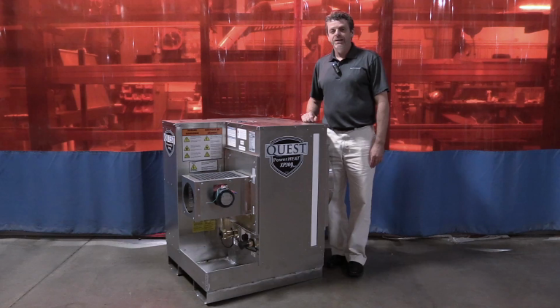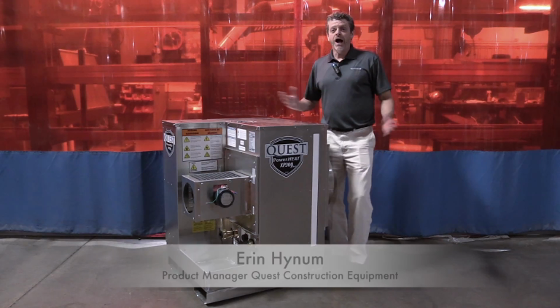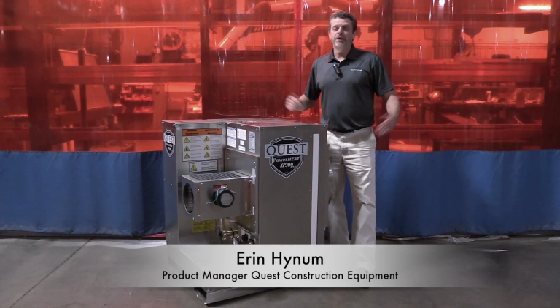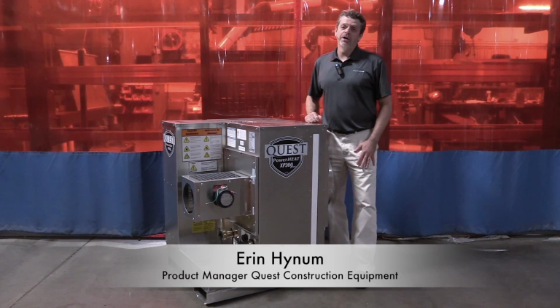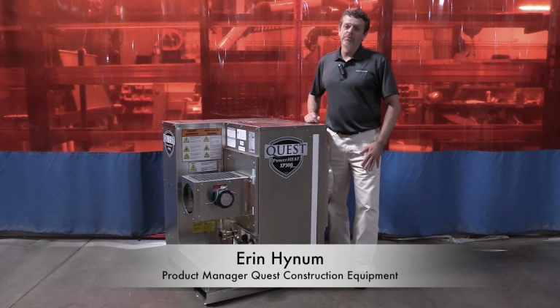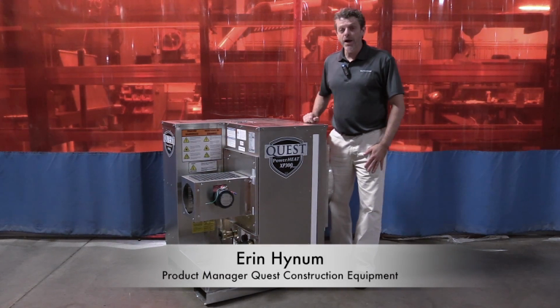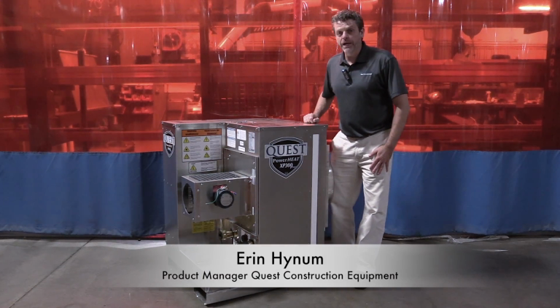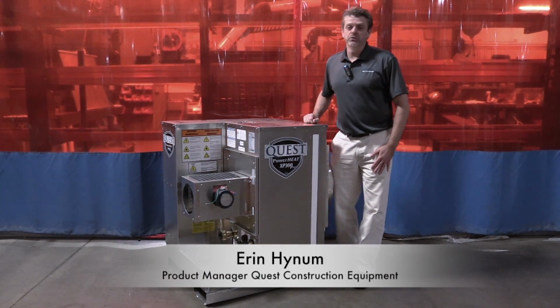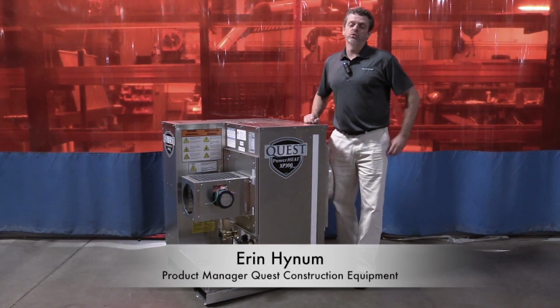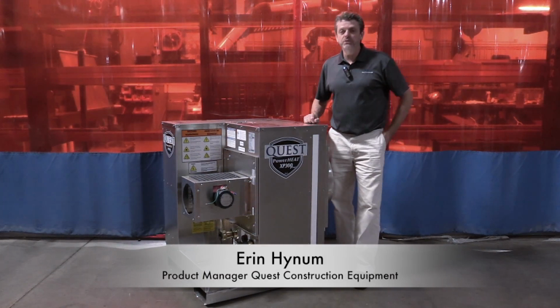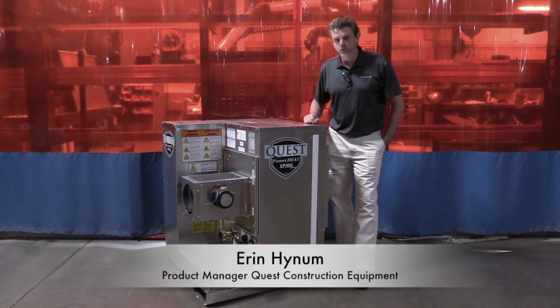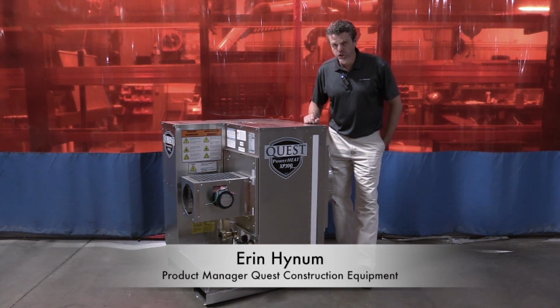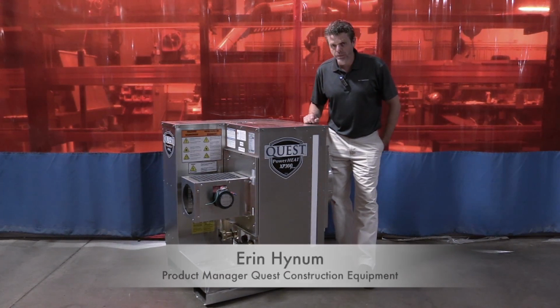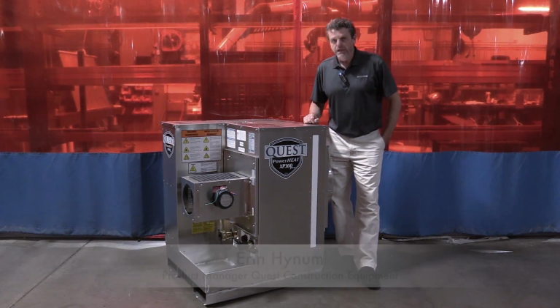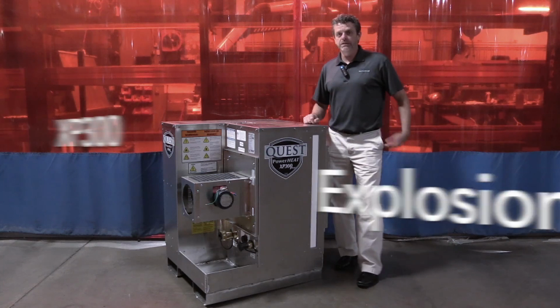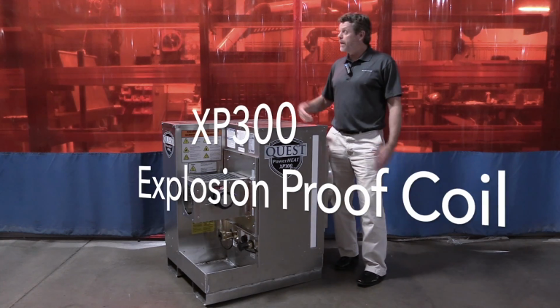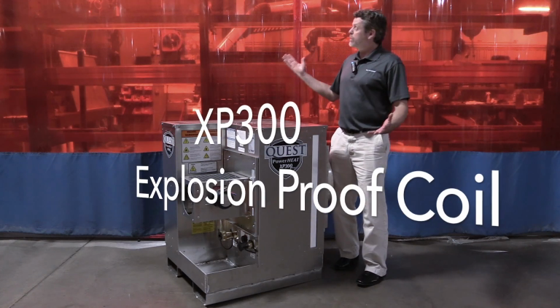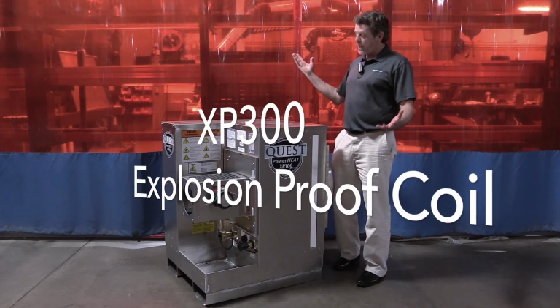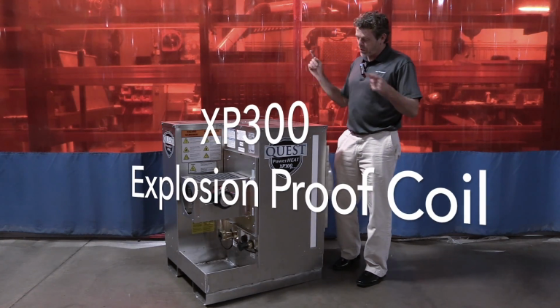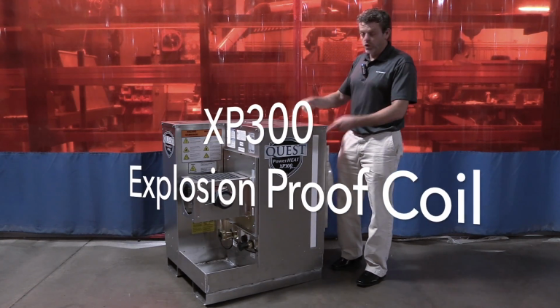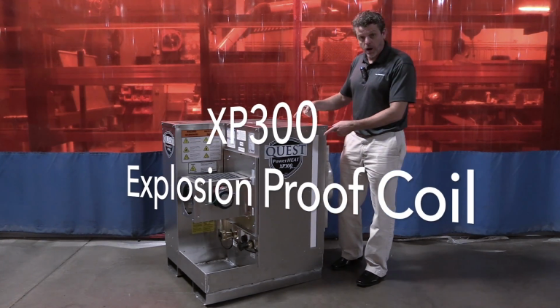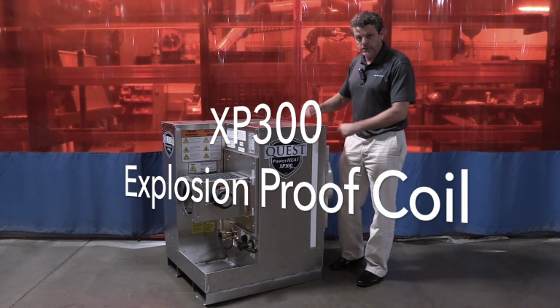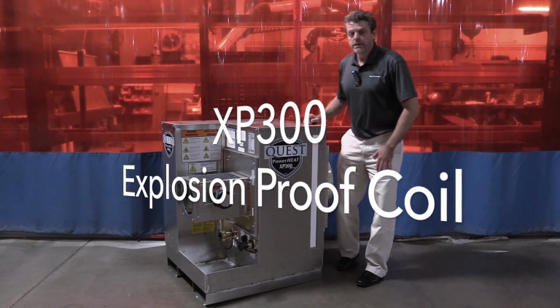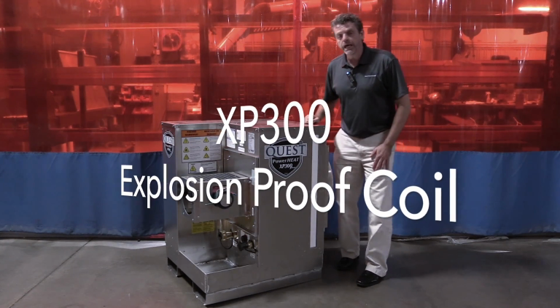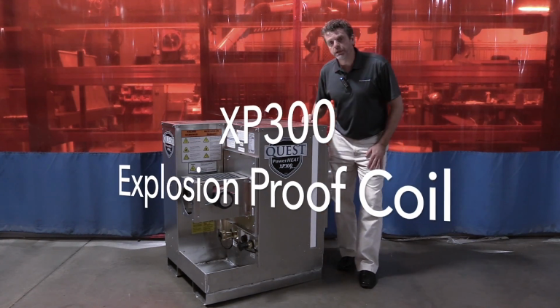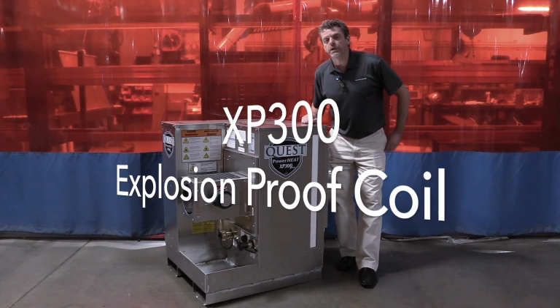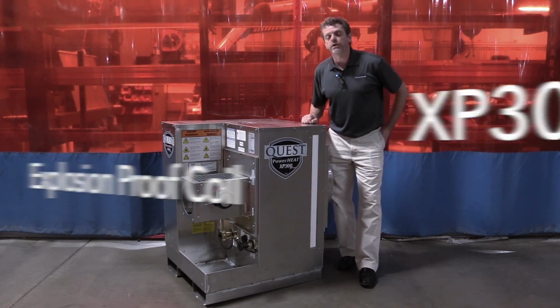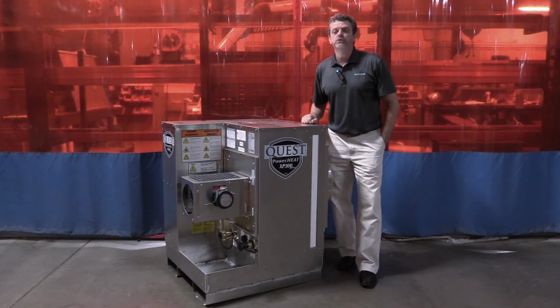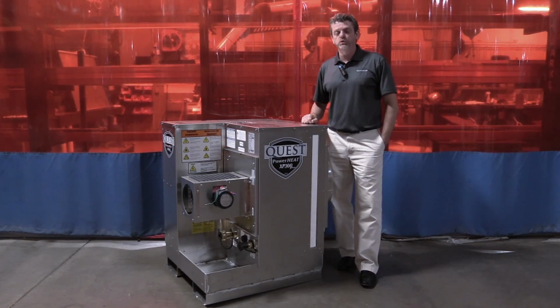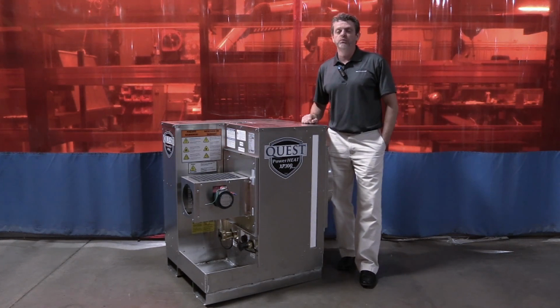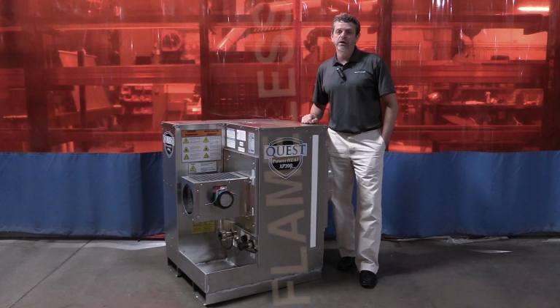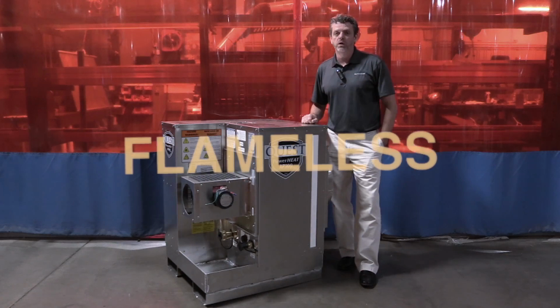Hi, I'm Aaron Heinem, Product Manager with Quest Construction Equipment, and today I'm out in the plant with our new product, the XP300 Explosion Proof Fan Coil.